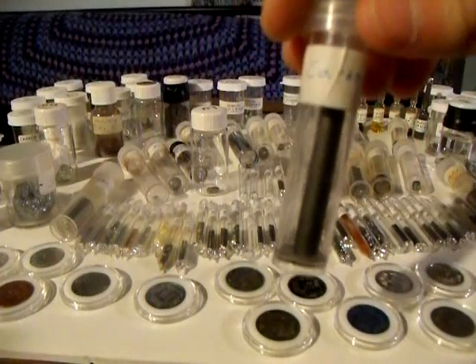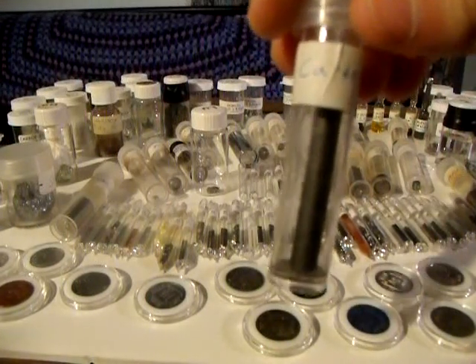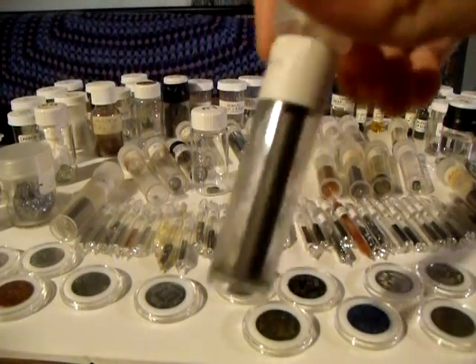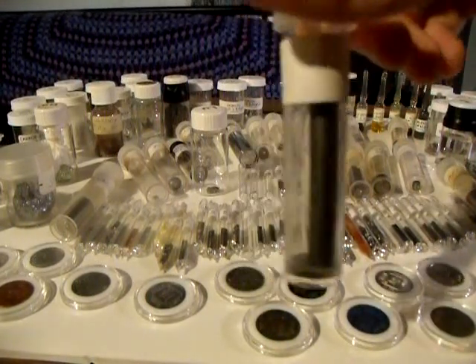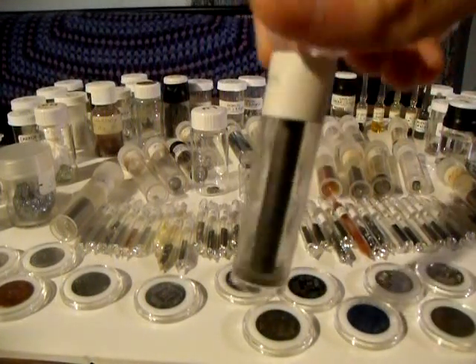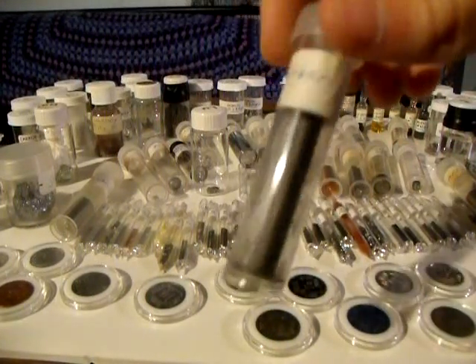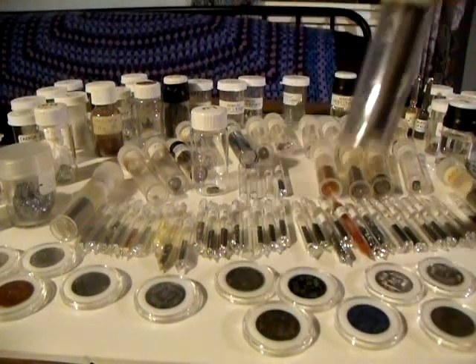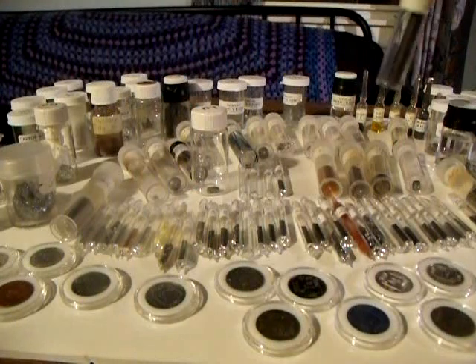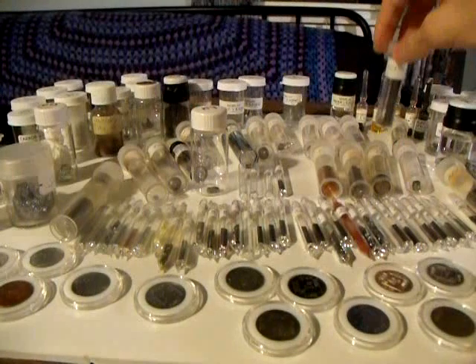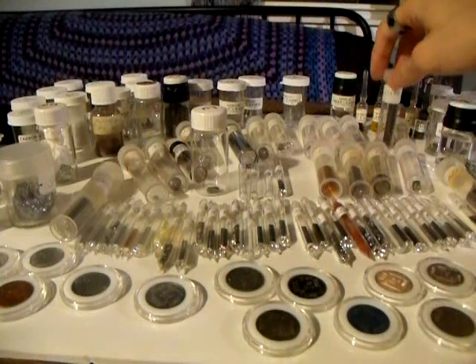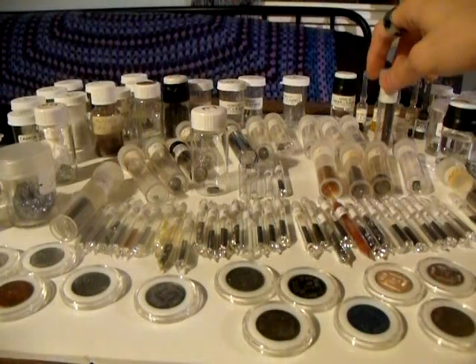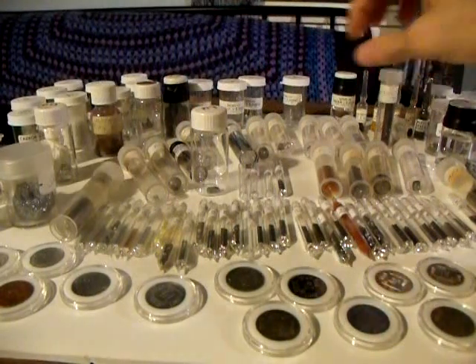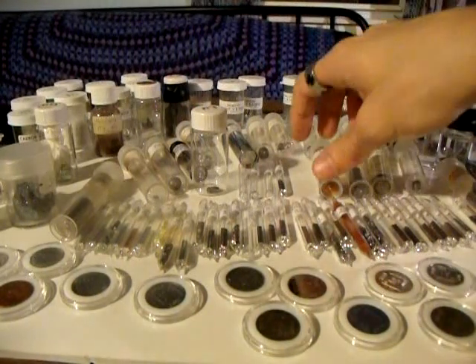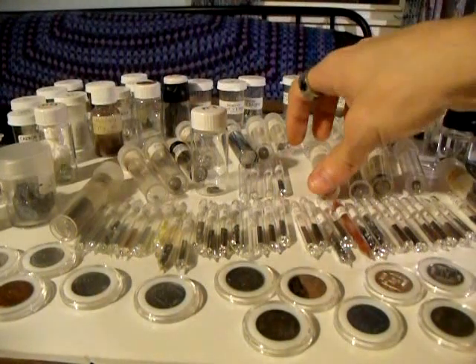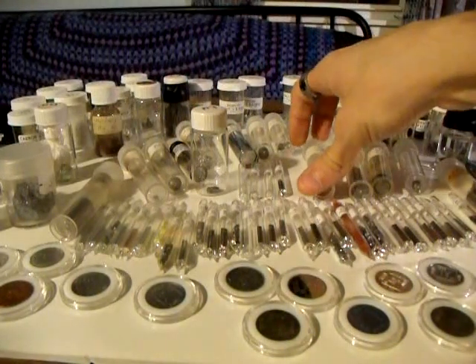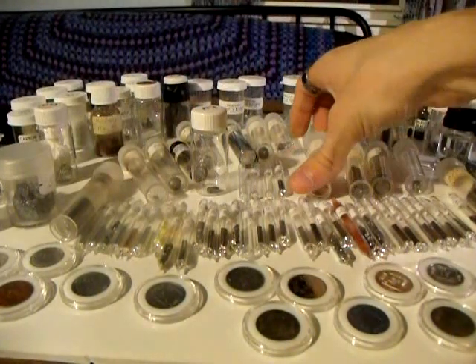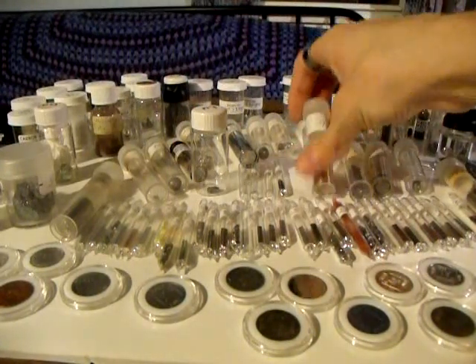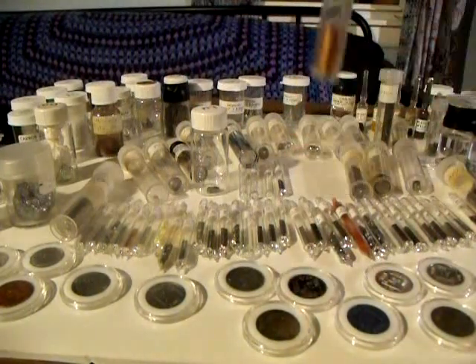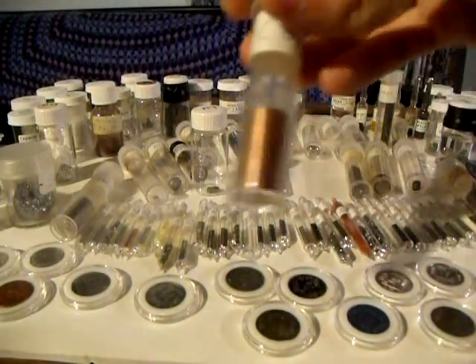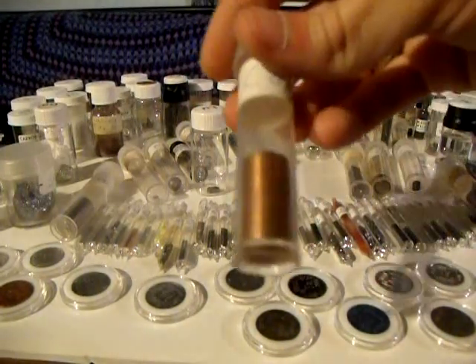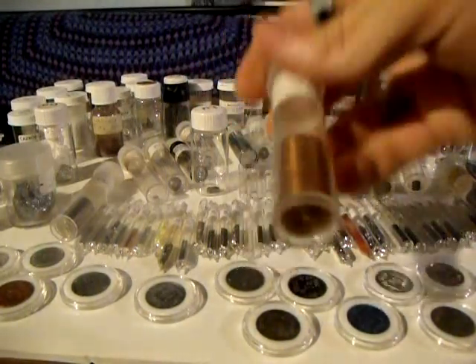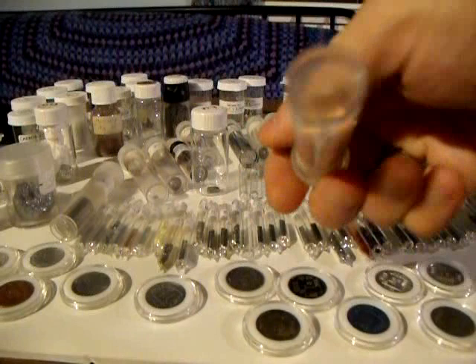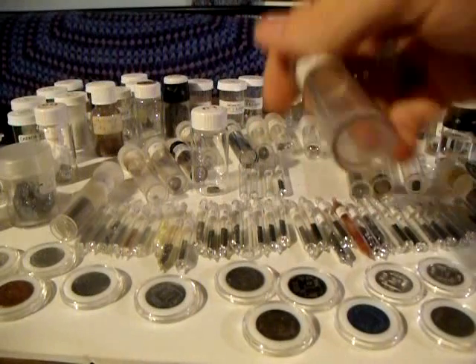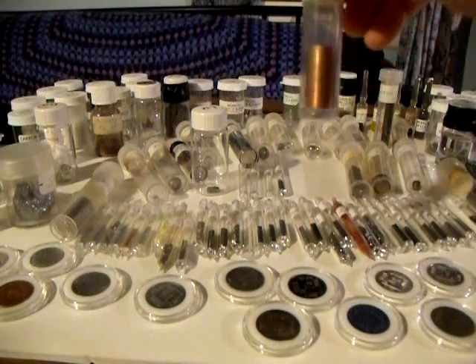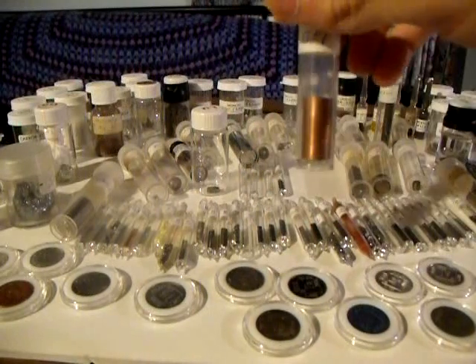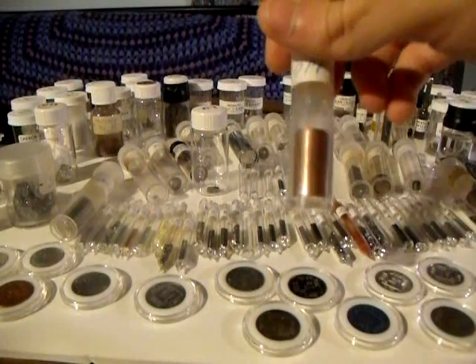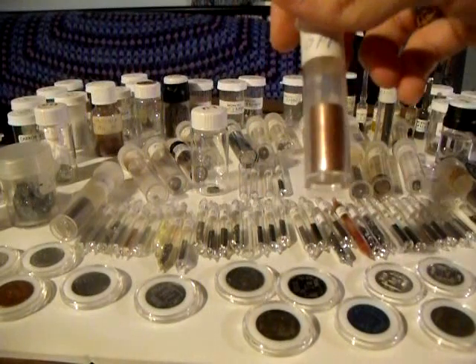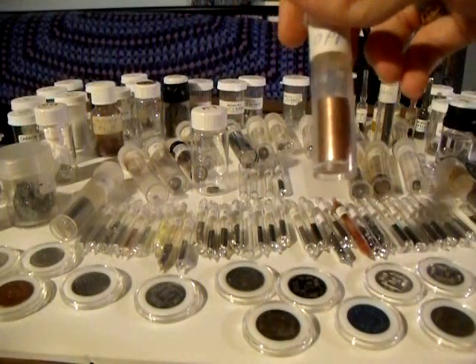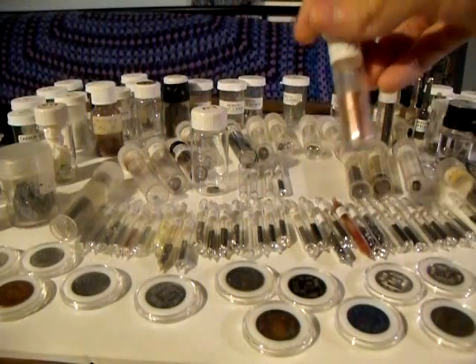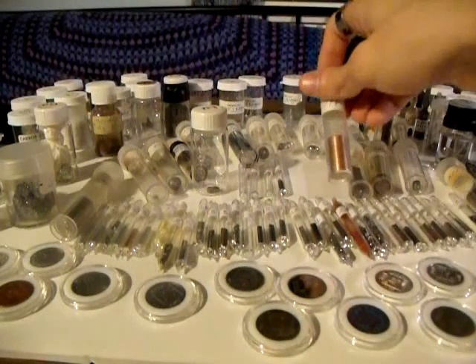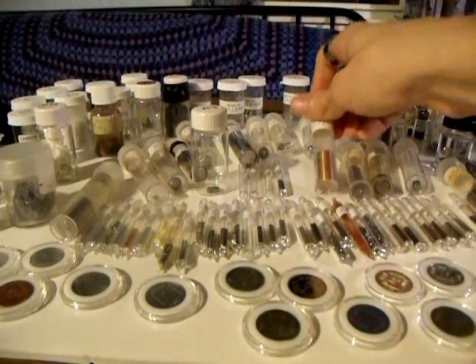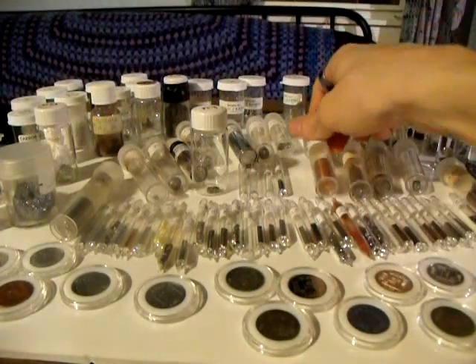Carbon is the fourth most abundant element in the universe. Copper — here's a nice cylinder of copper, that wires and pipes are made out of.